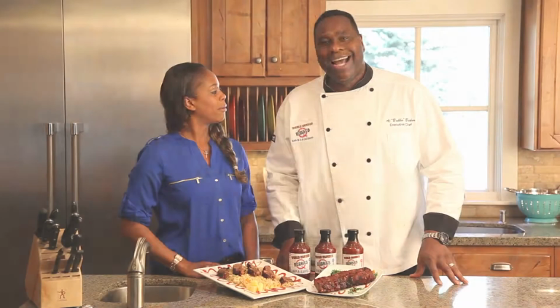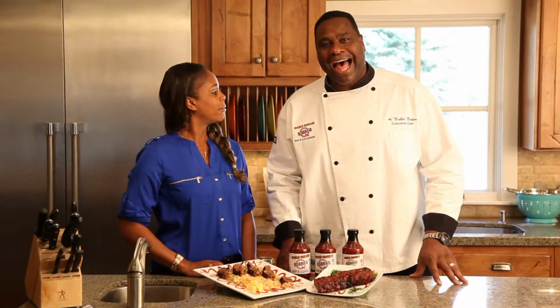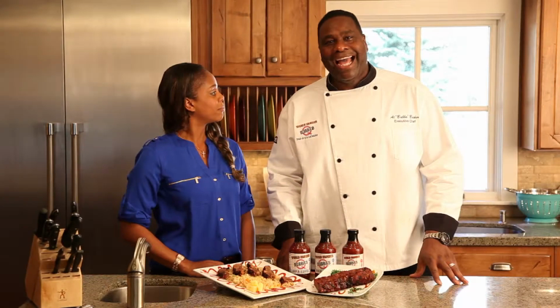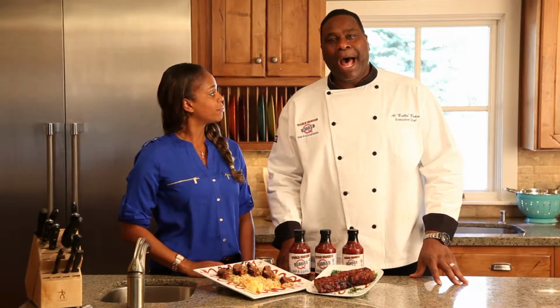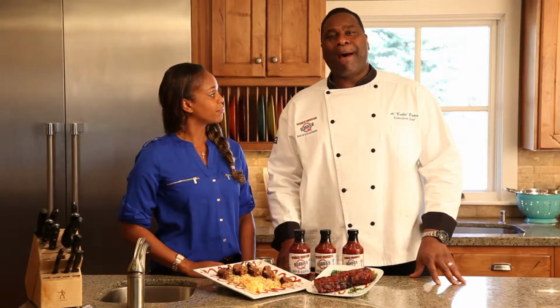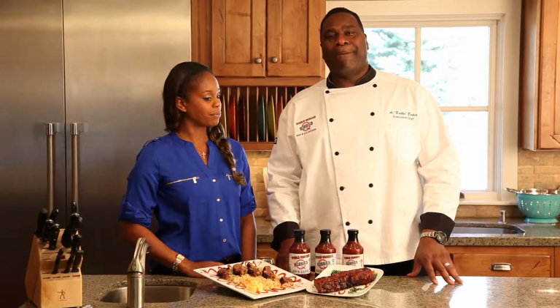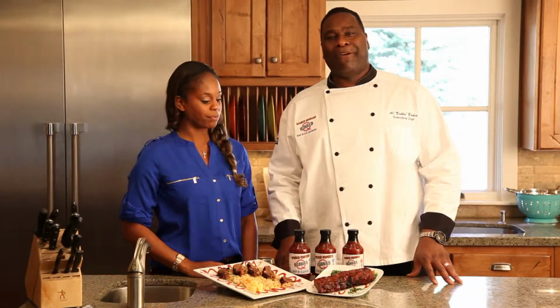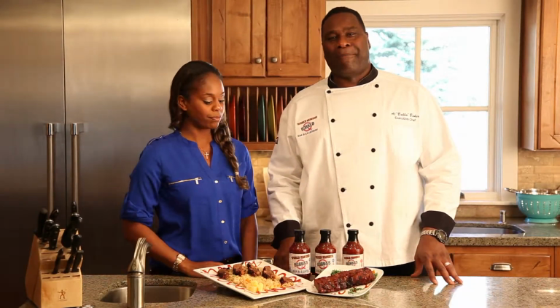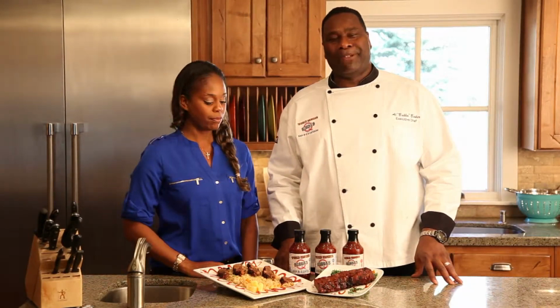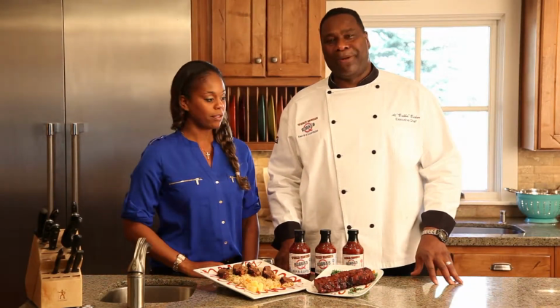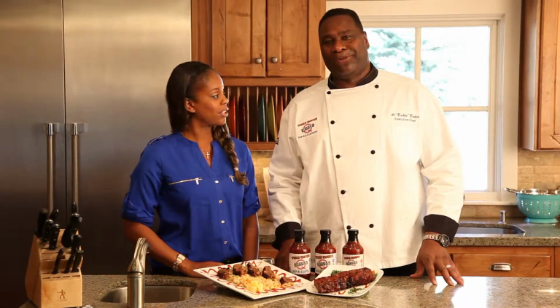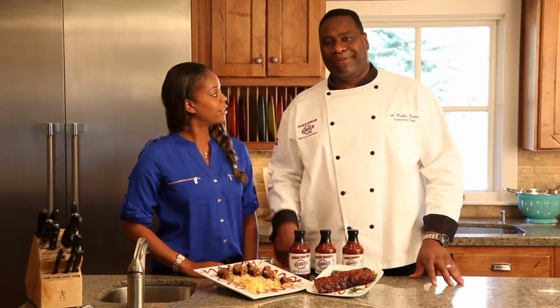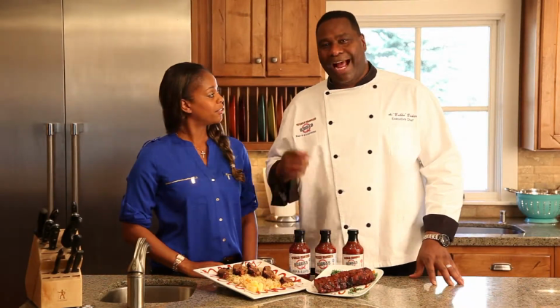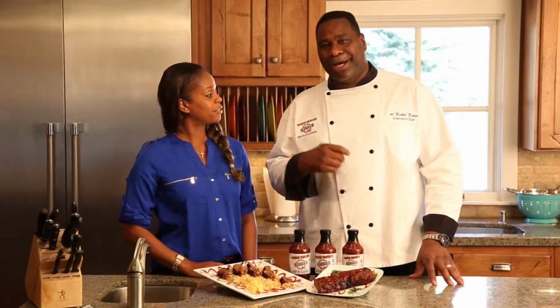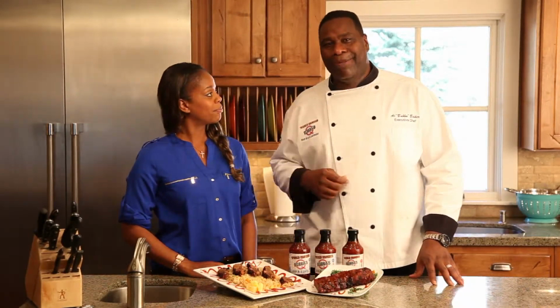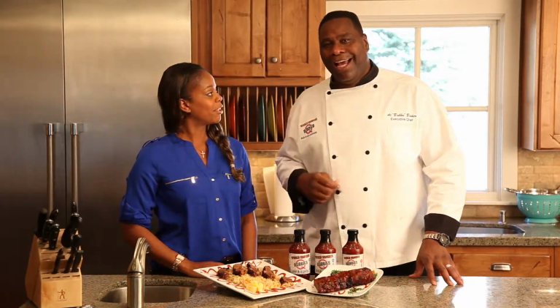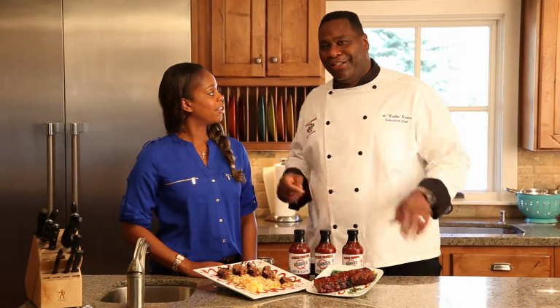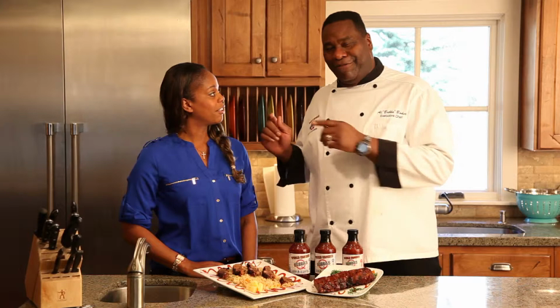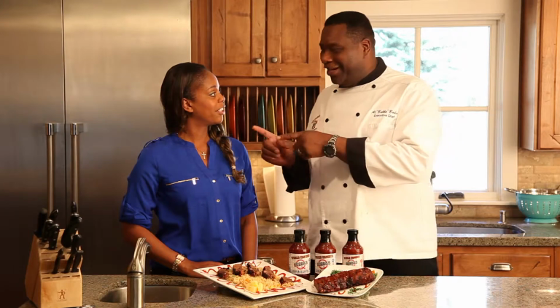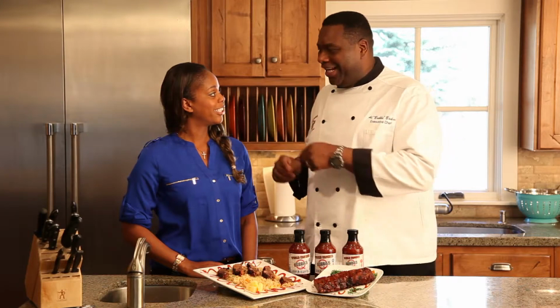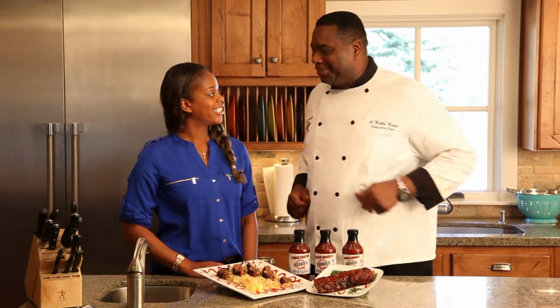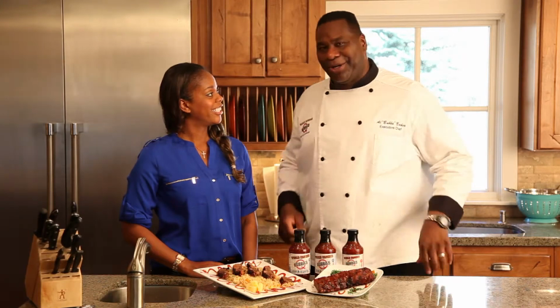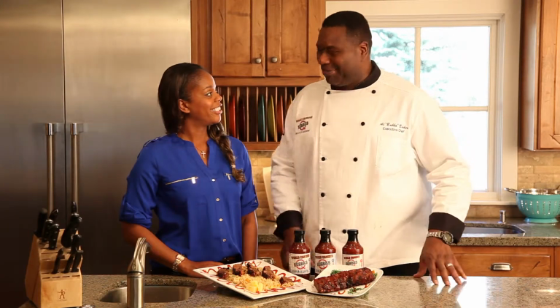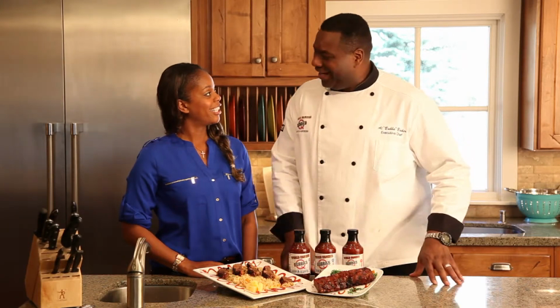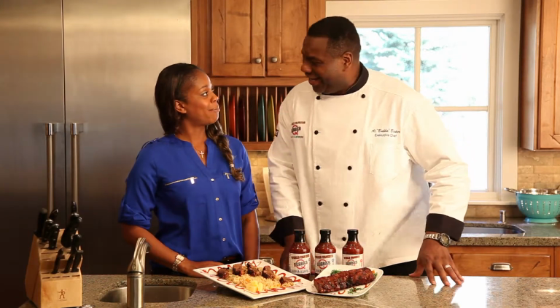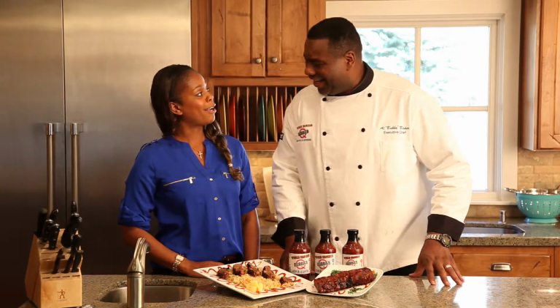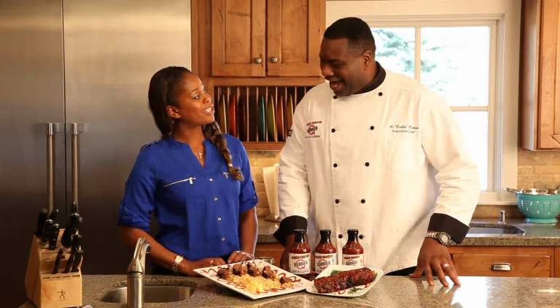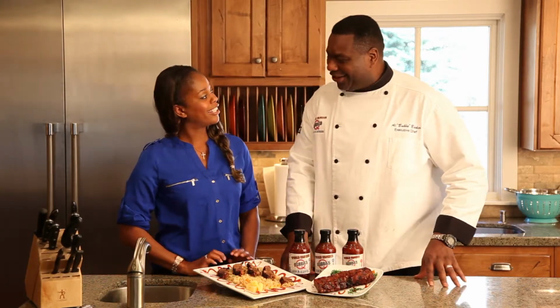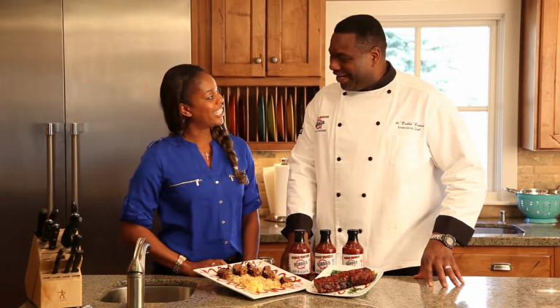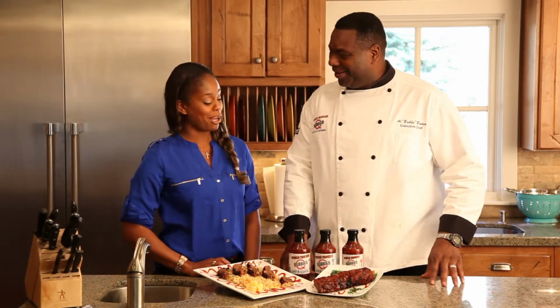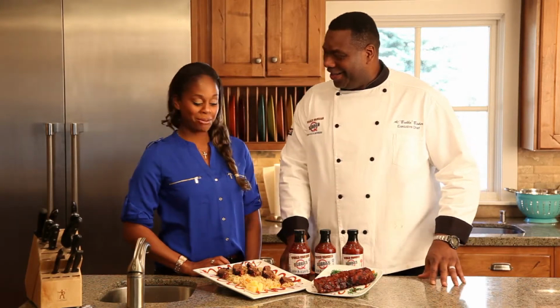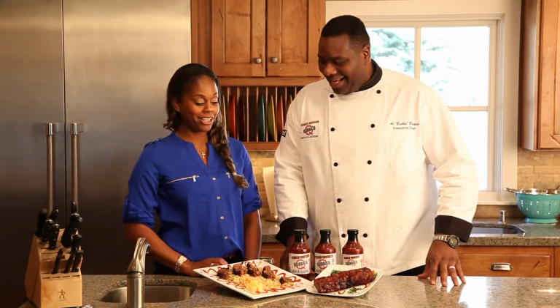Hi, I'm Al Bubba Baker for Bubba's BonelessRibs.com, and this lovely young lady is my daughter Brittany. Hey, Pops. Hey girl, how you doing? I'm doing good.